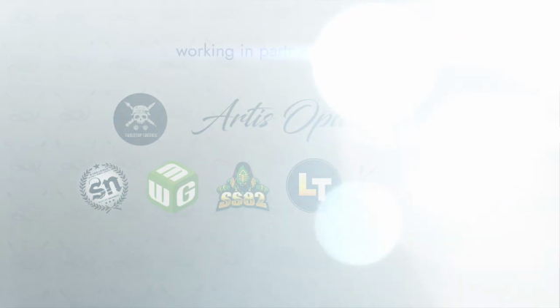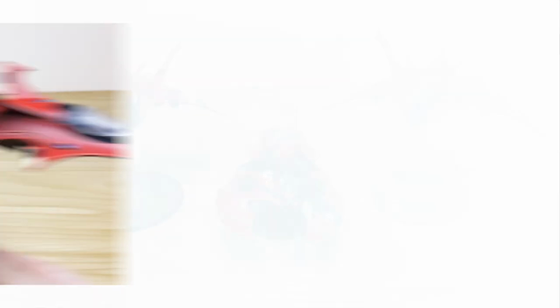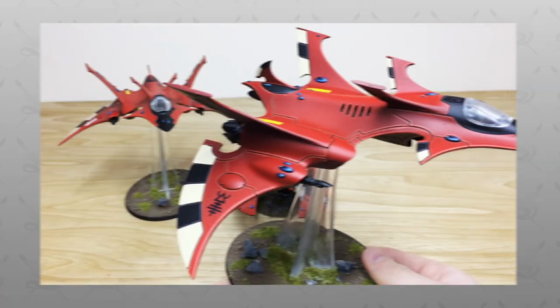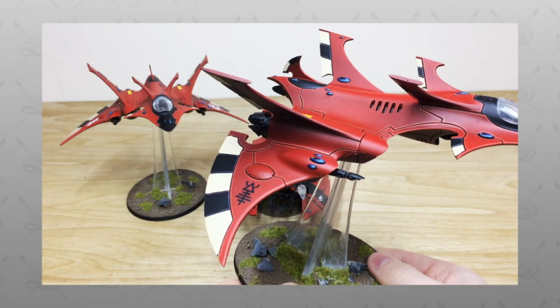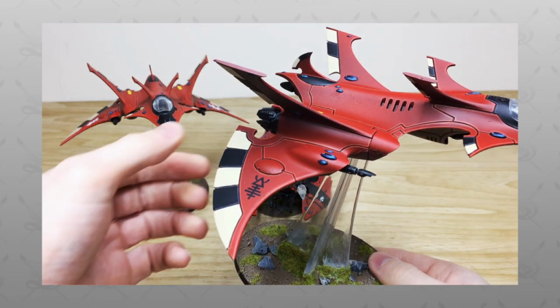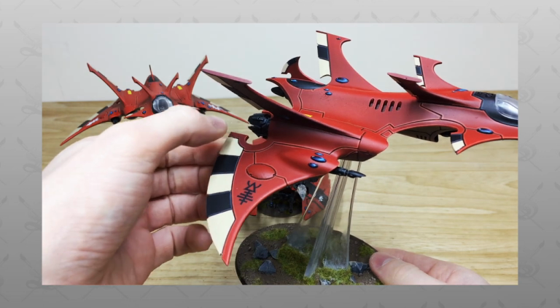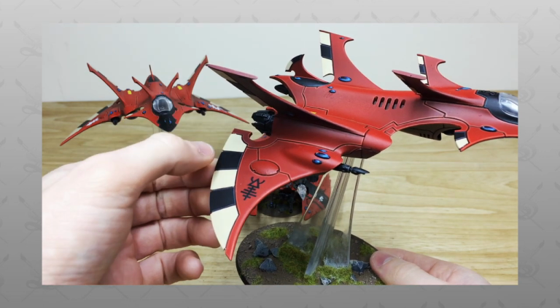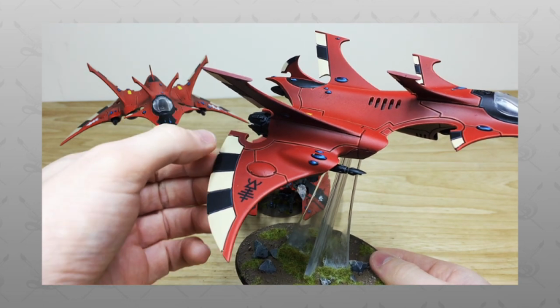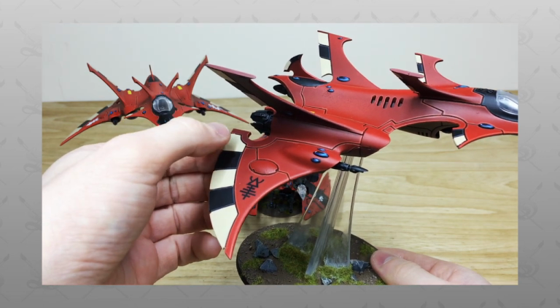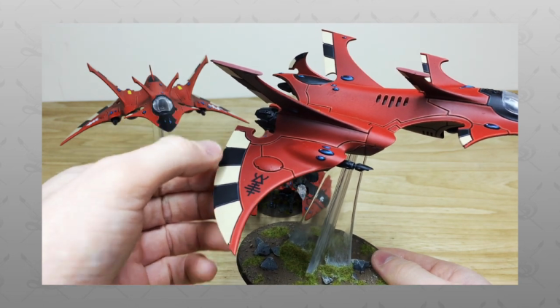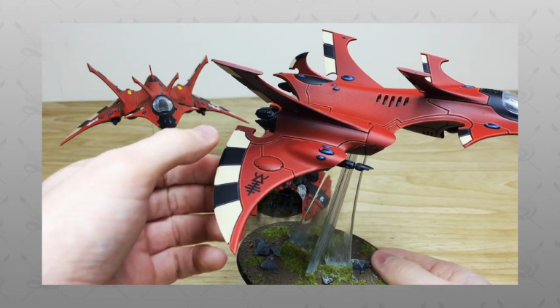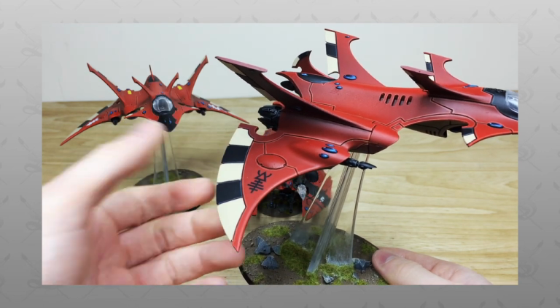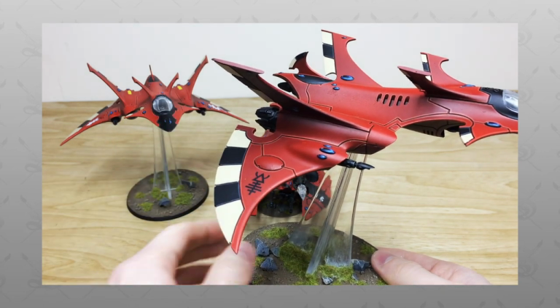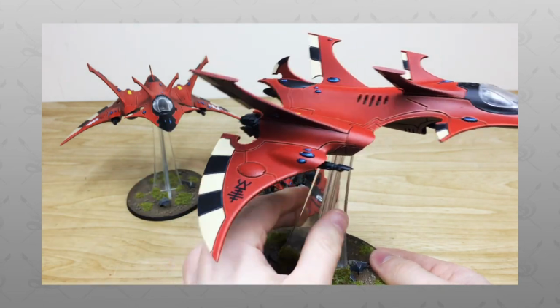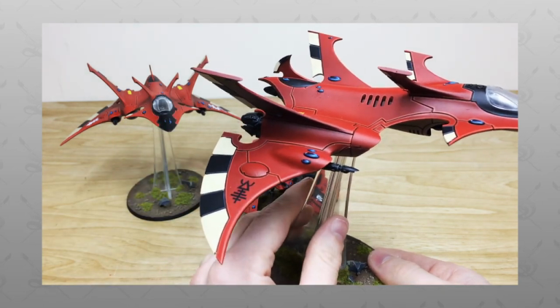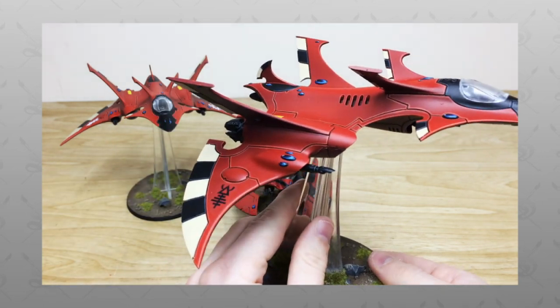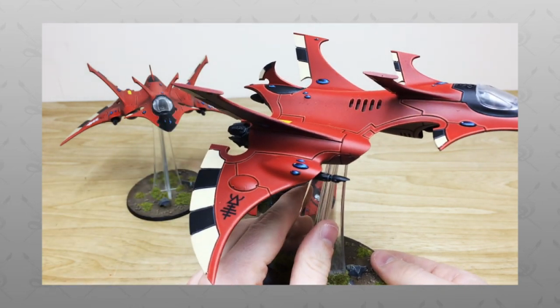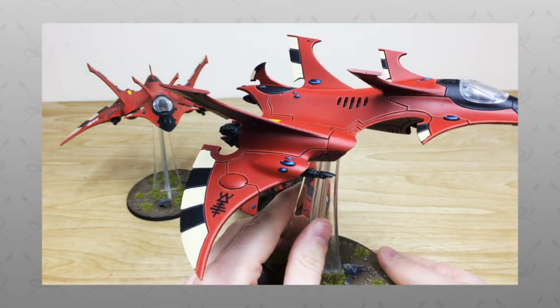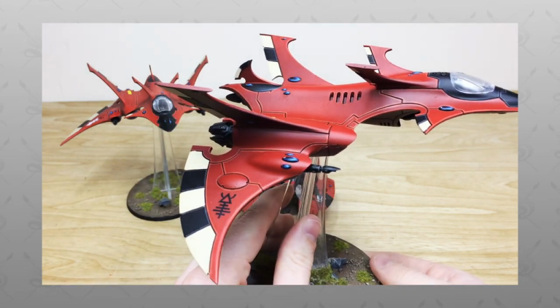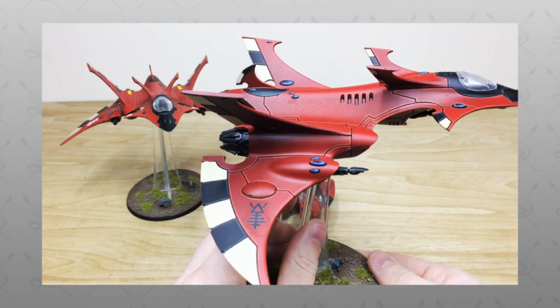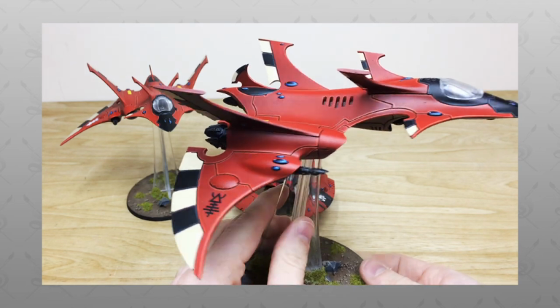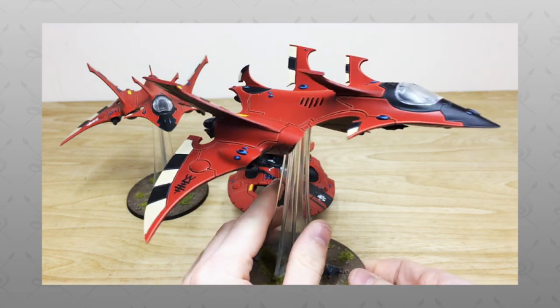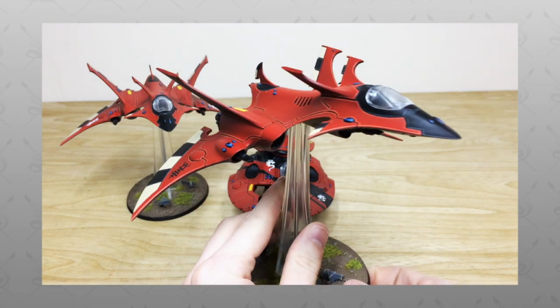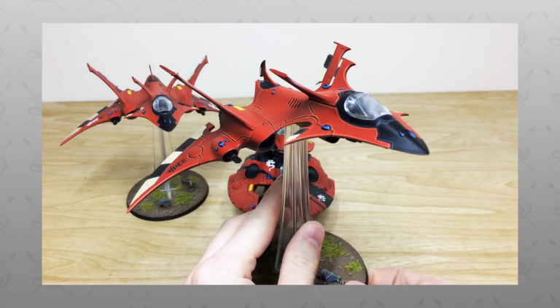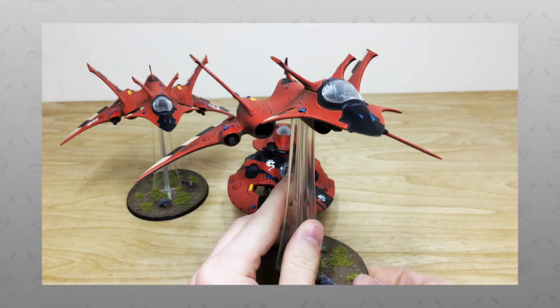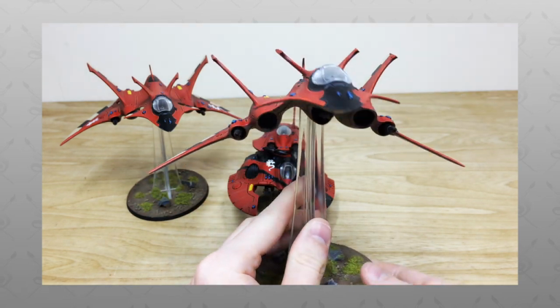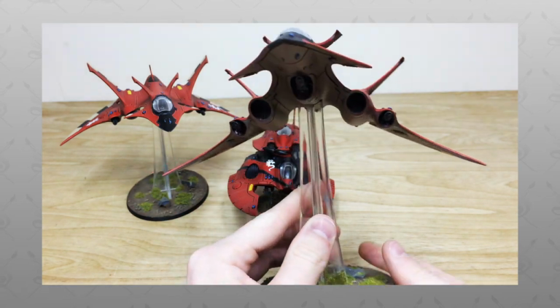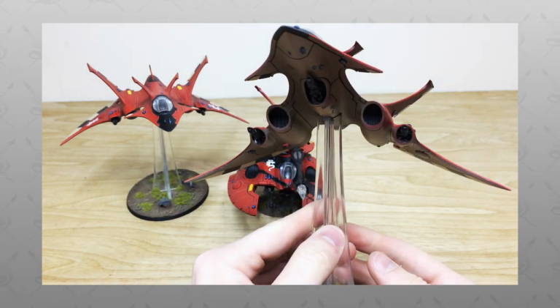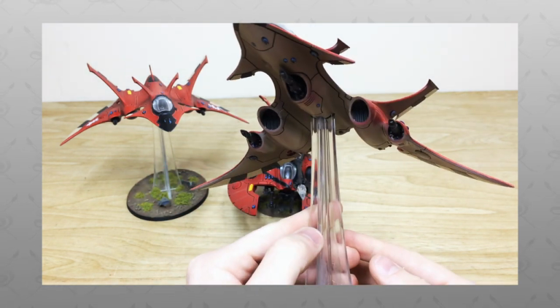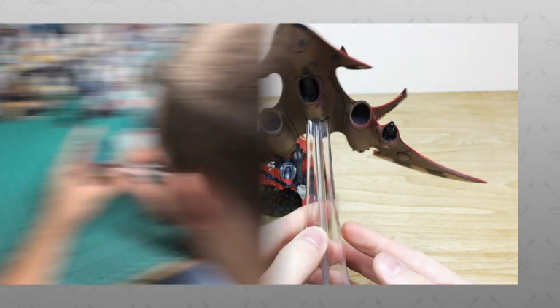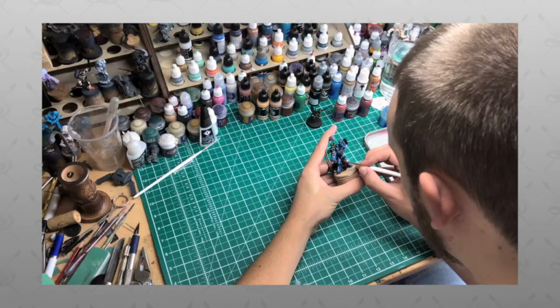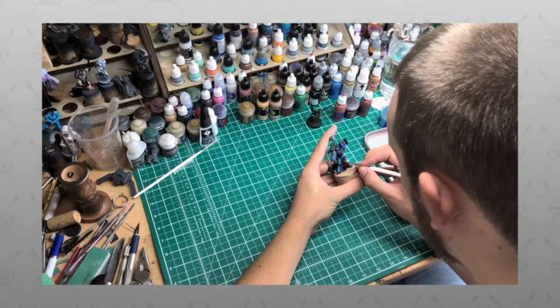Hey guys, hope you're well and welcome to this commission showcase video. We have a real treat for you today — we've got some Elder Crimson Hunters and also a Fire Prism painted in the Samhain color scheme.